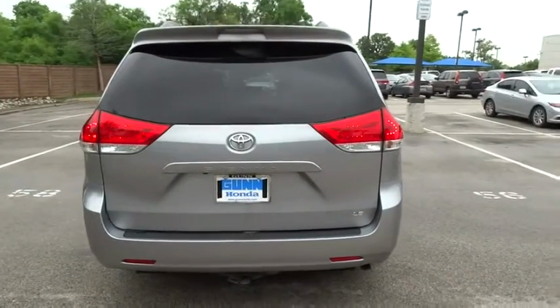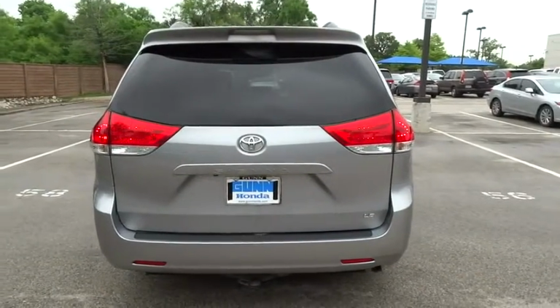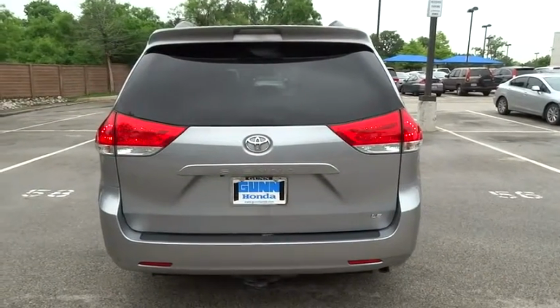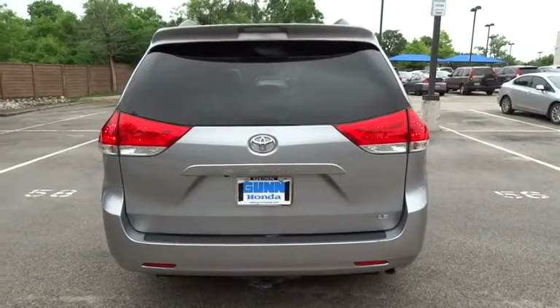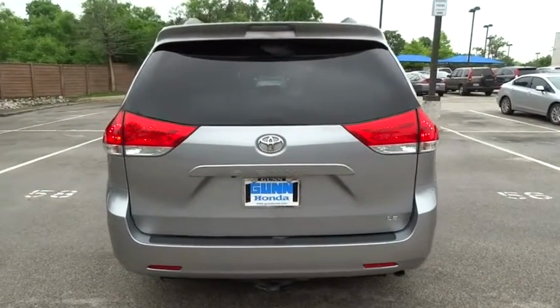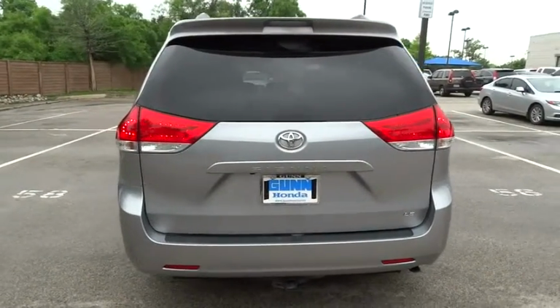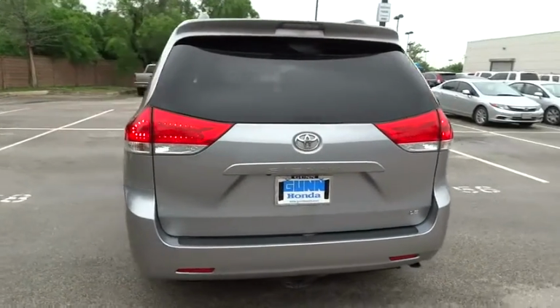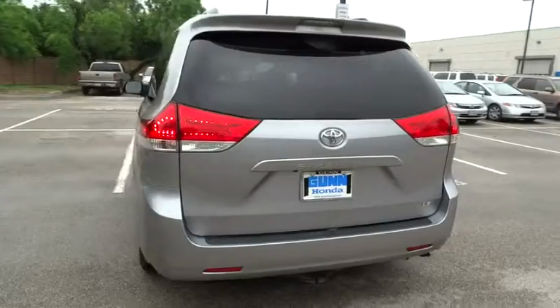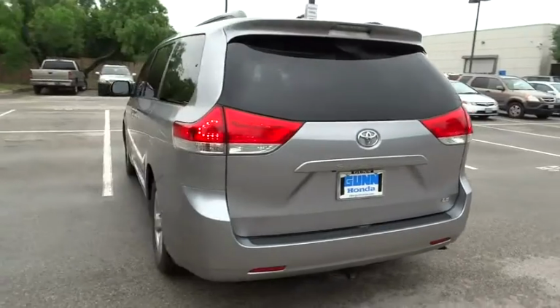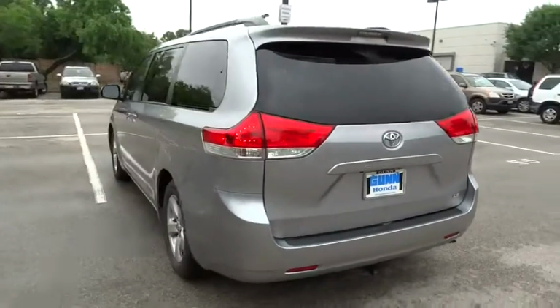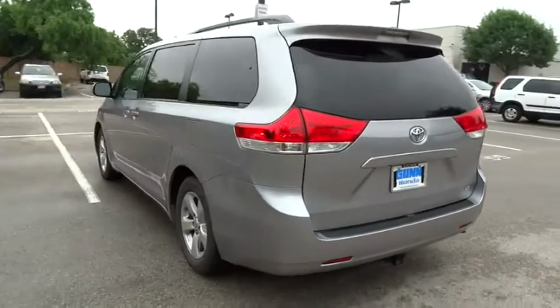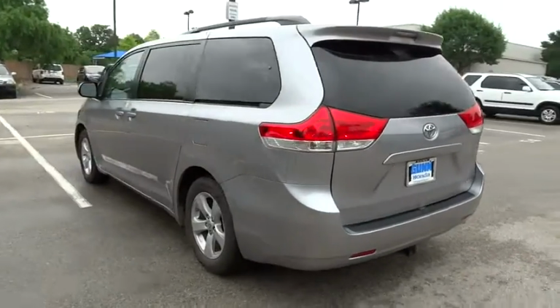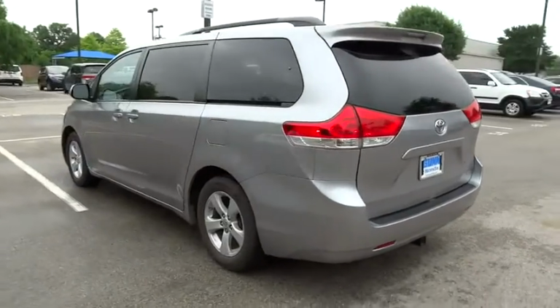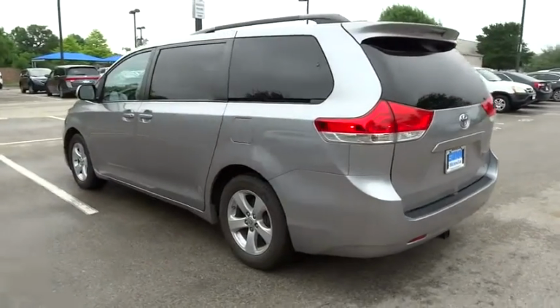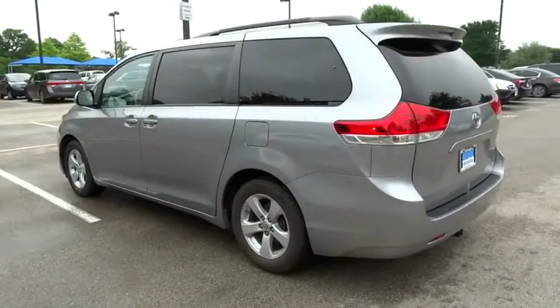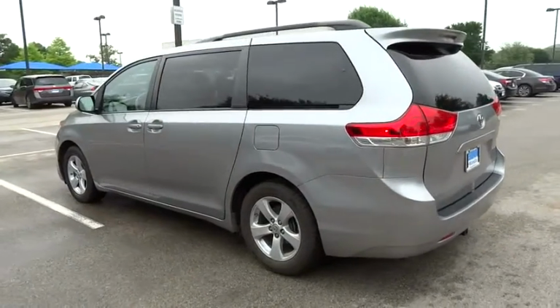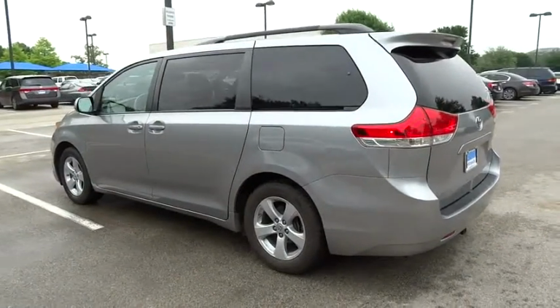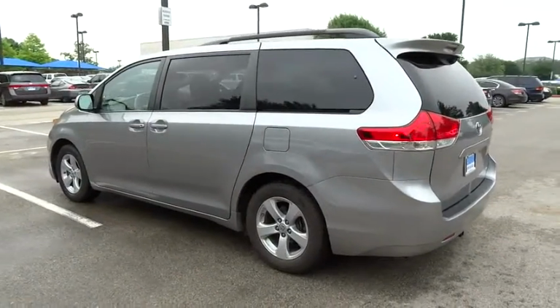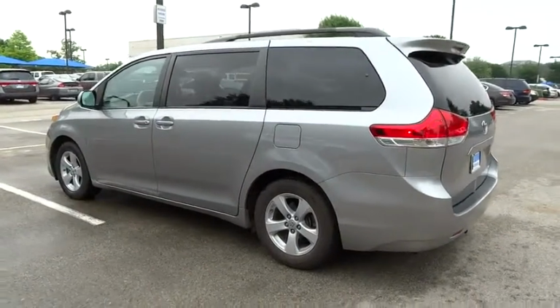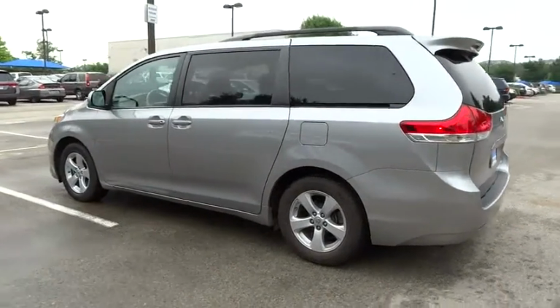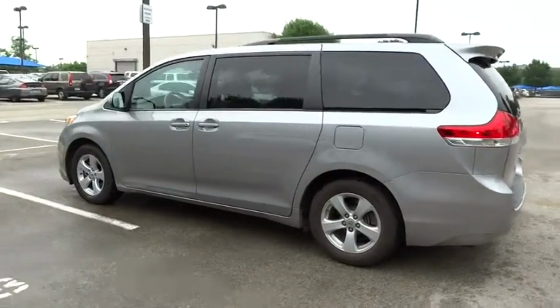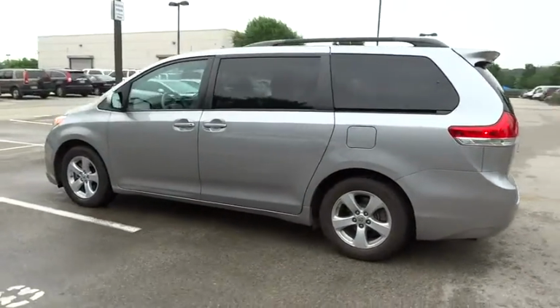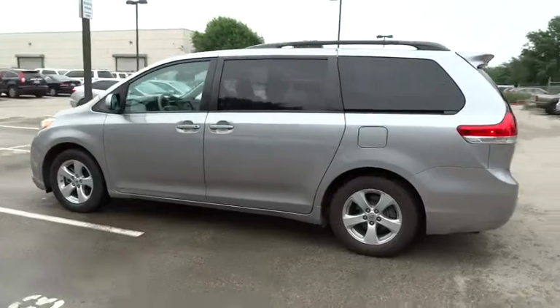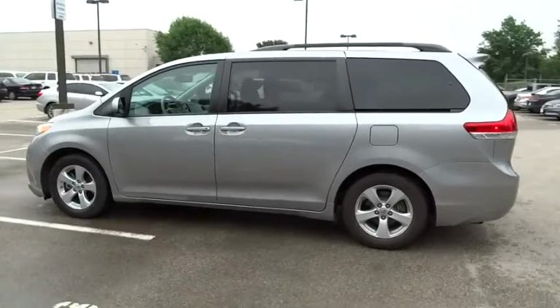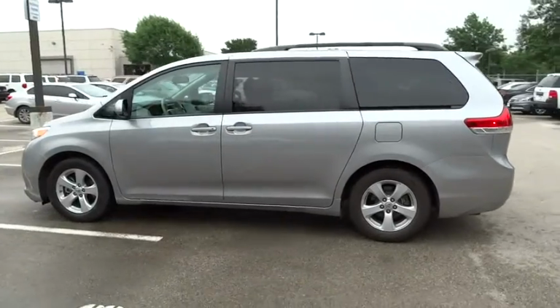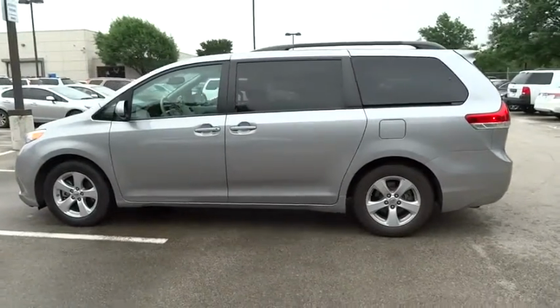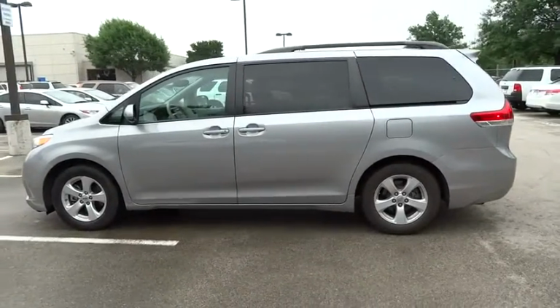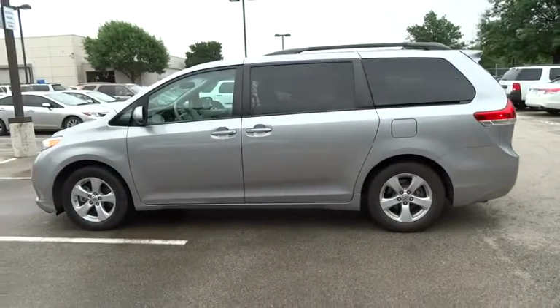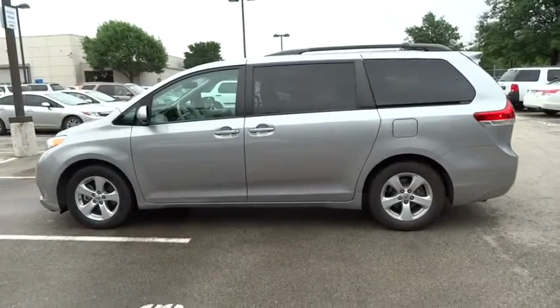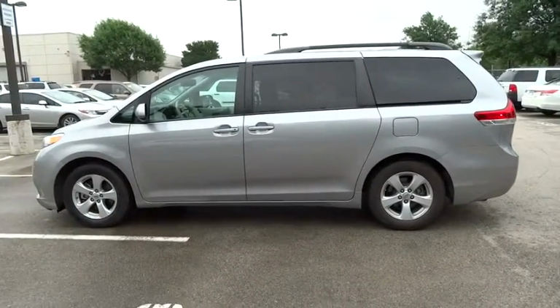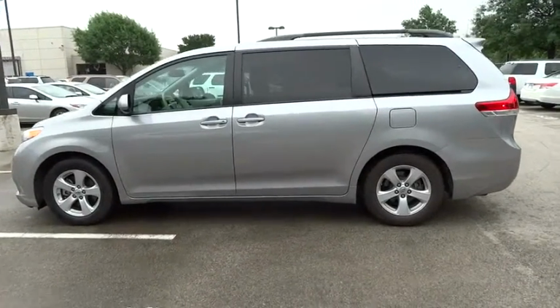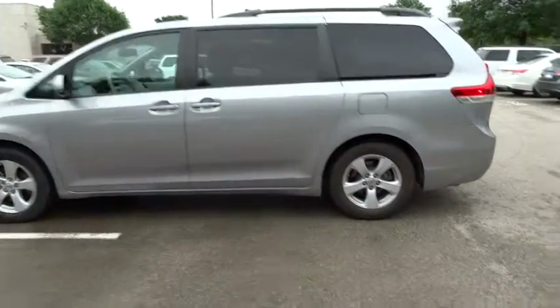This vehicle has less than 60,000 miles. Here are some of this vehicle's great options: stability control, traction control, anti-lock braking system, steering wheel audio controls.